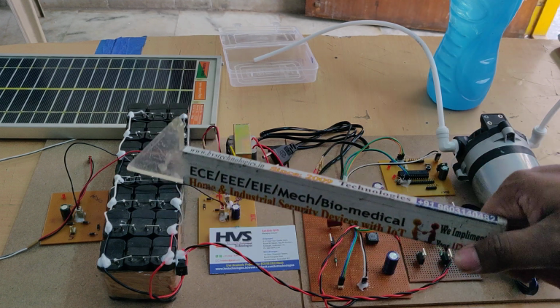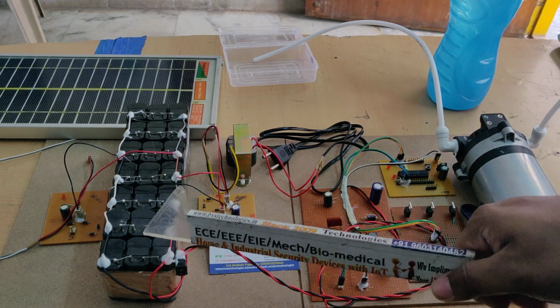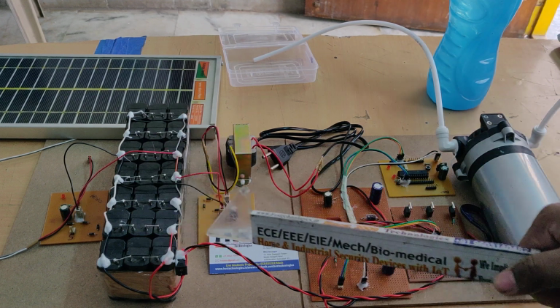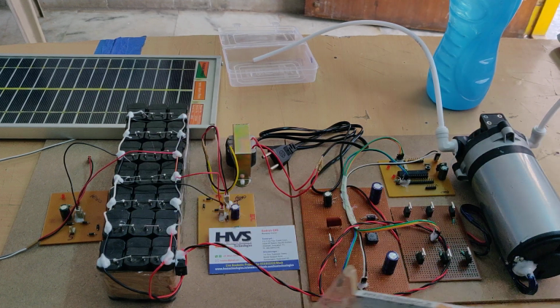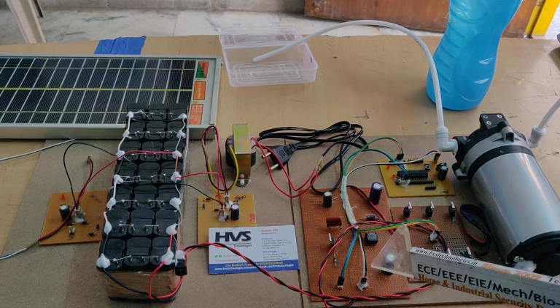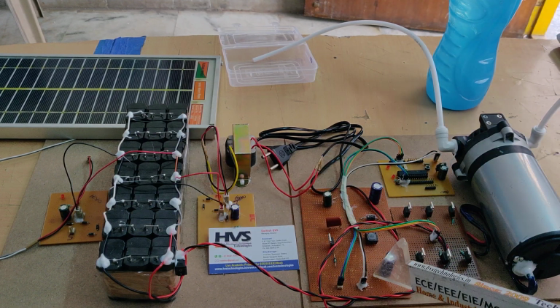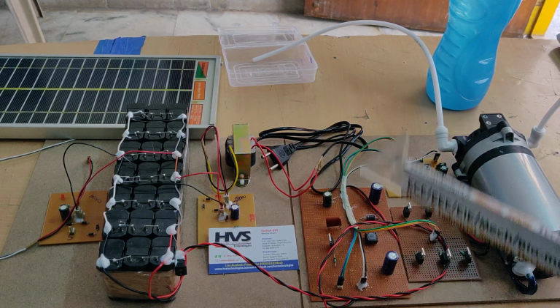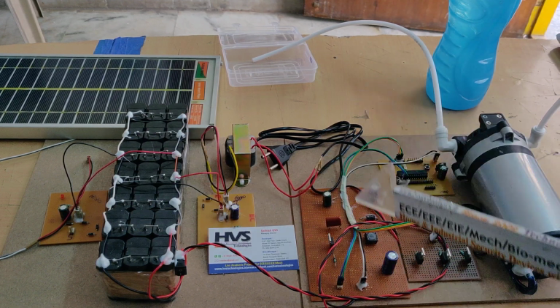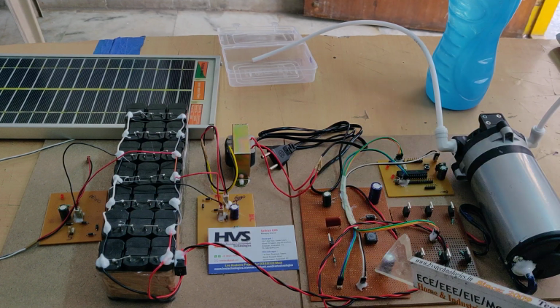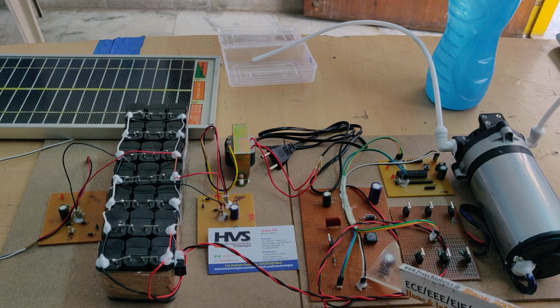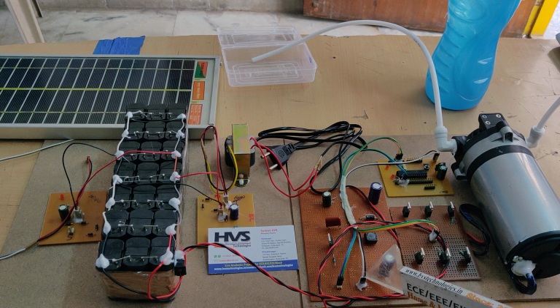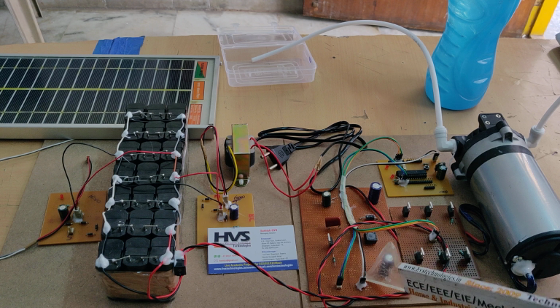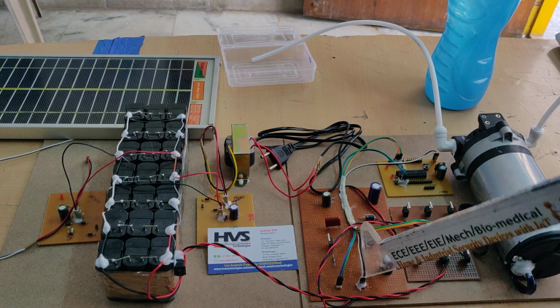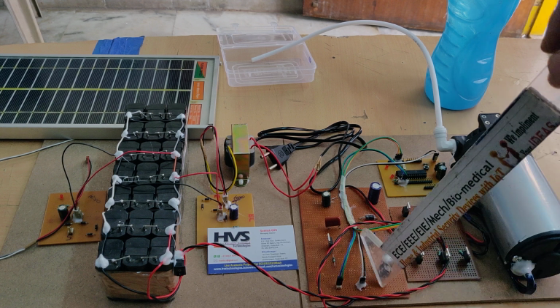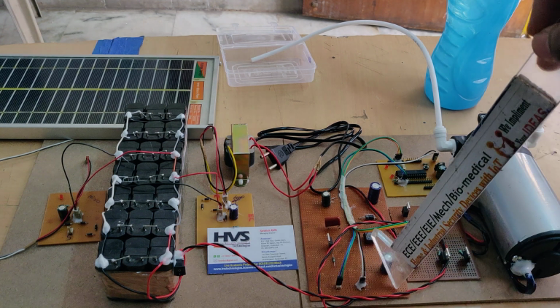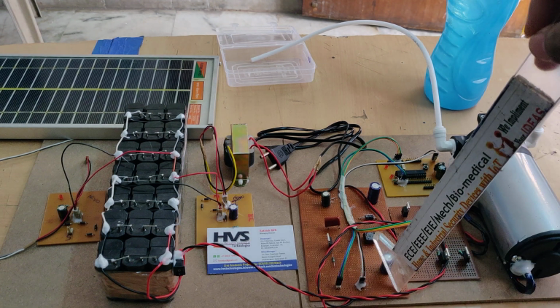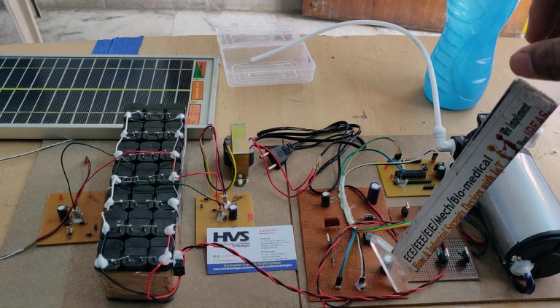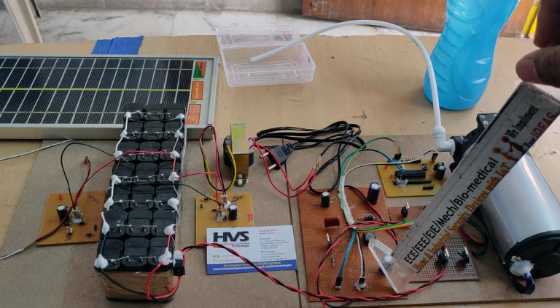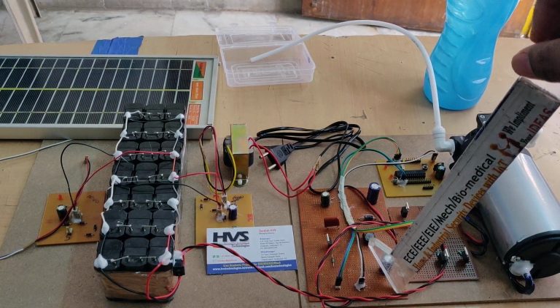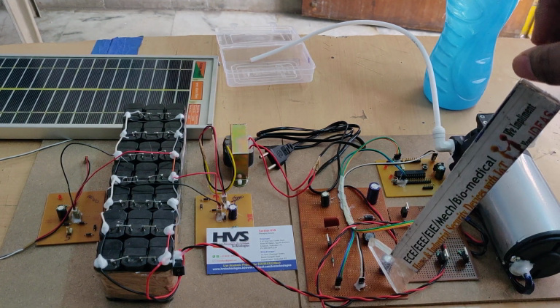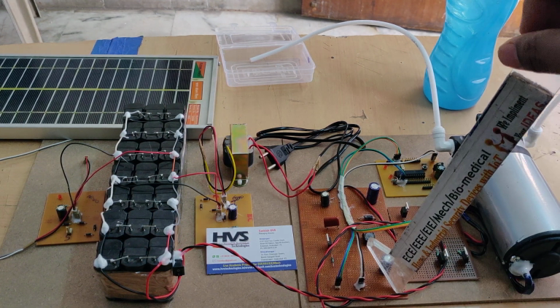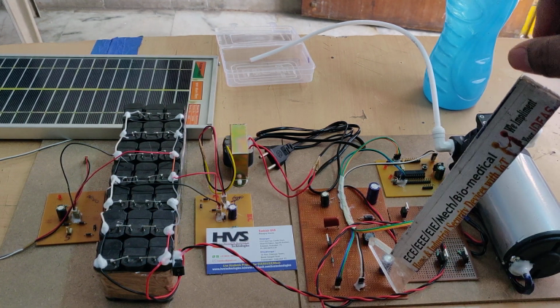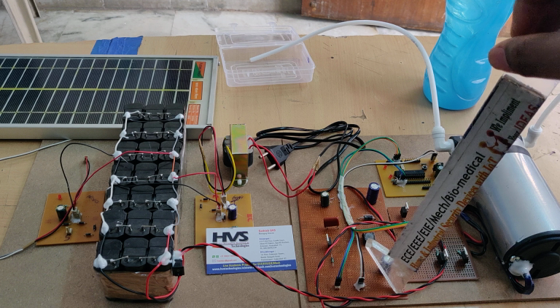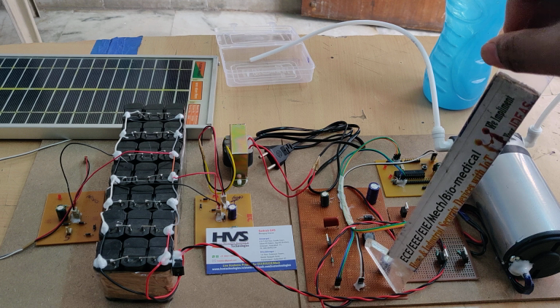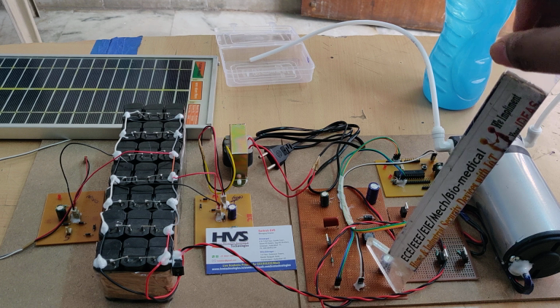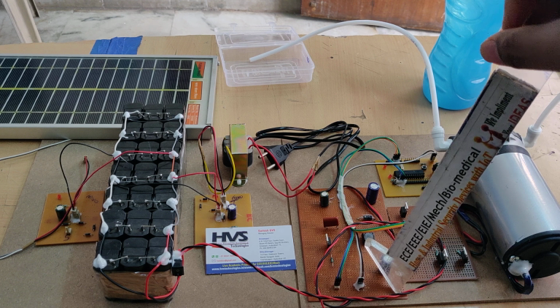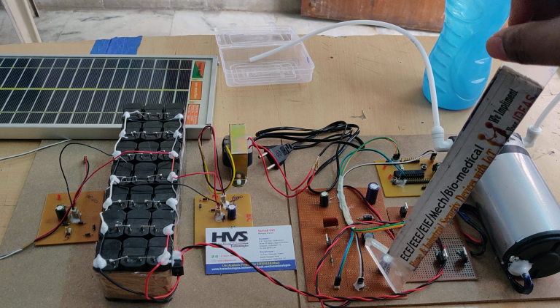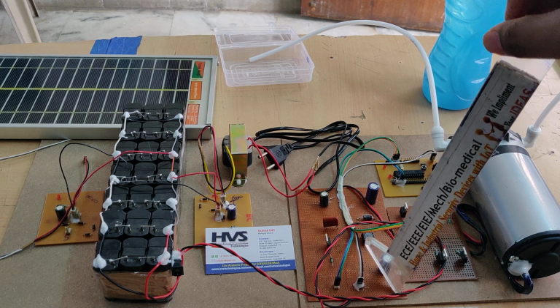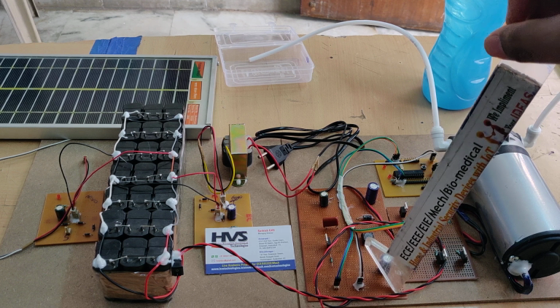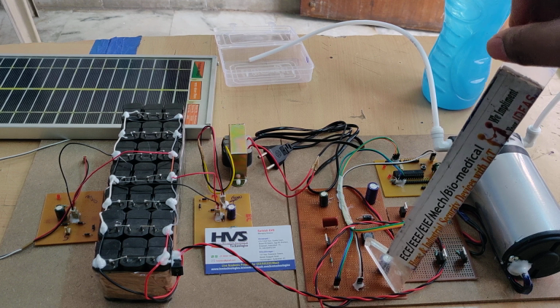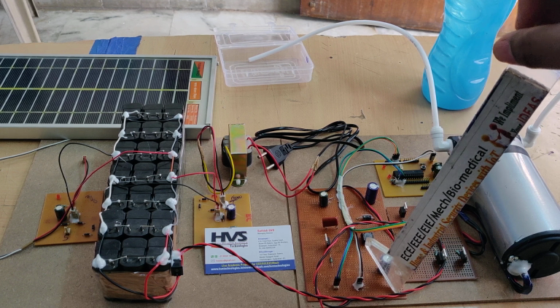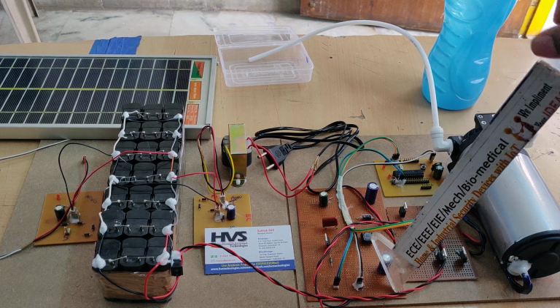That 12V 7Ah output is the input to the Zeta converter. The main purpose of the Zeta converter is to regulate the unregulated input voltage to a constant regulated output voltage.